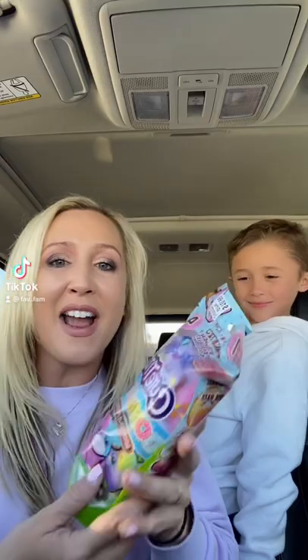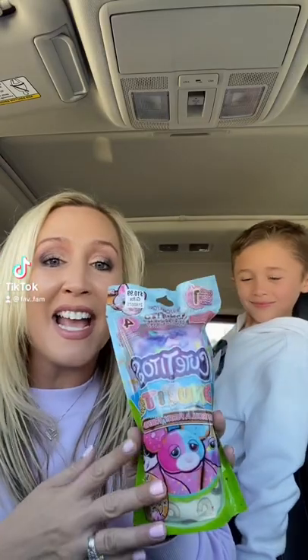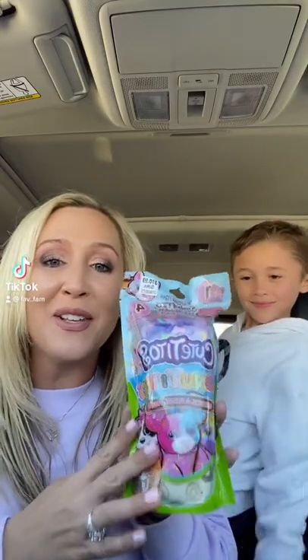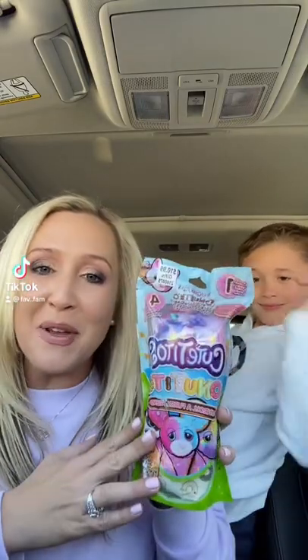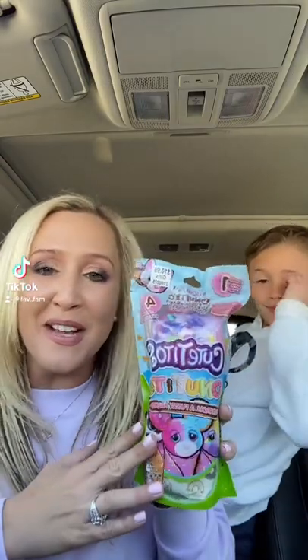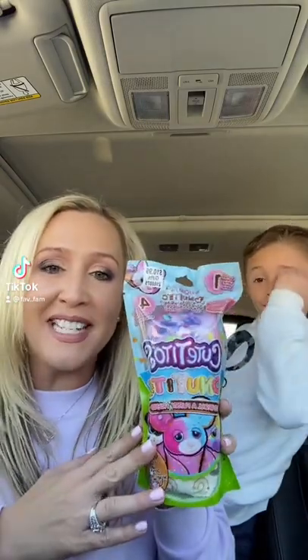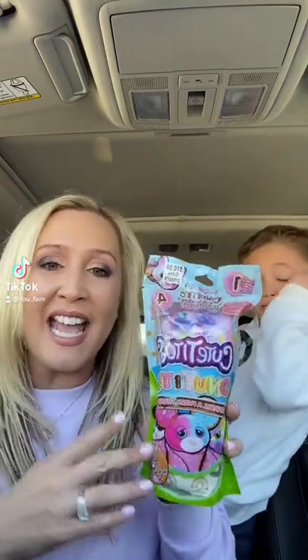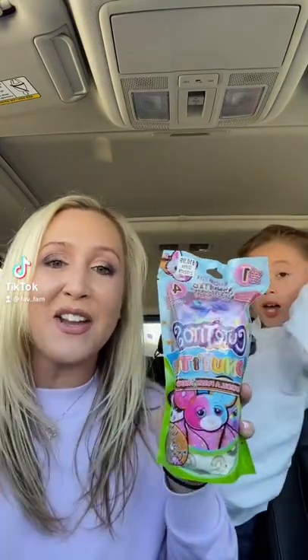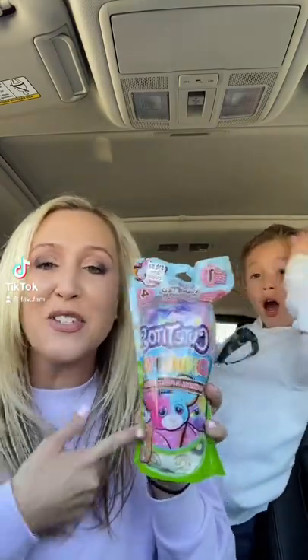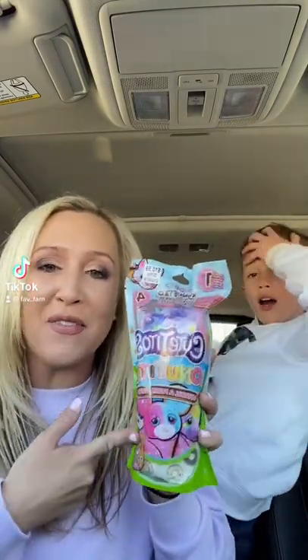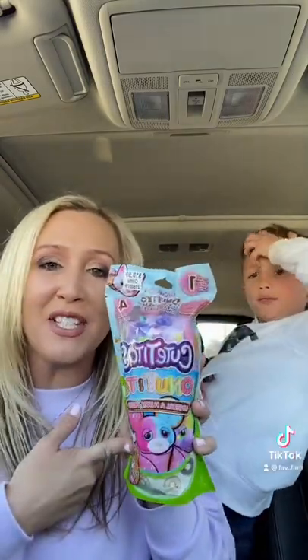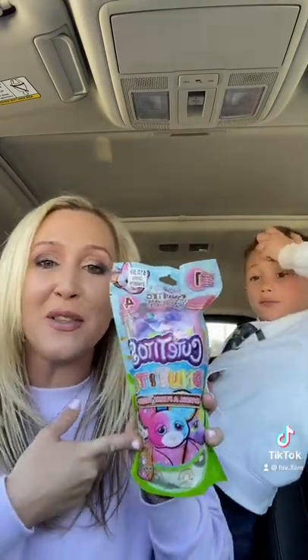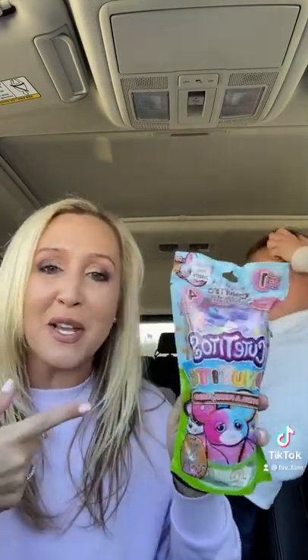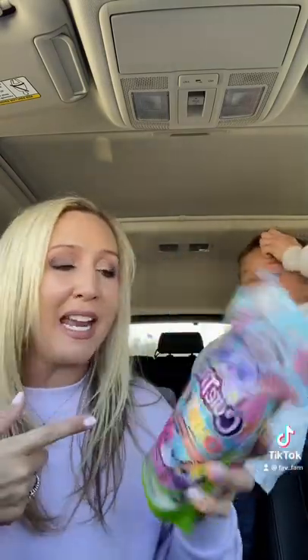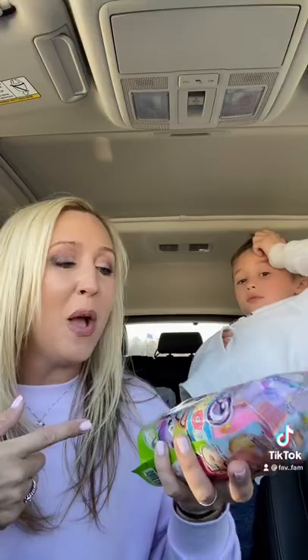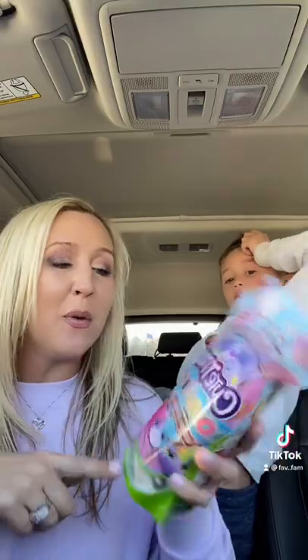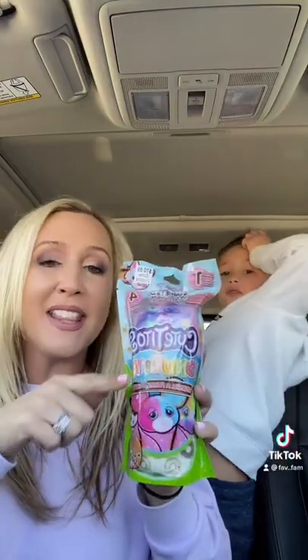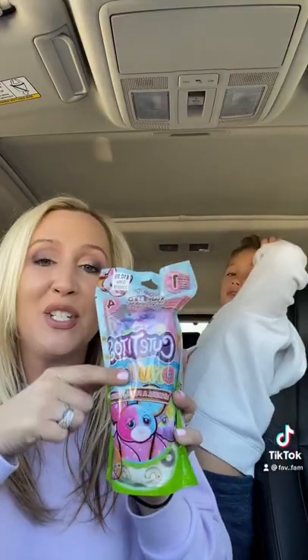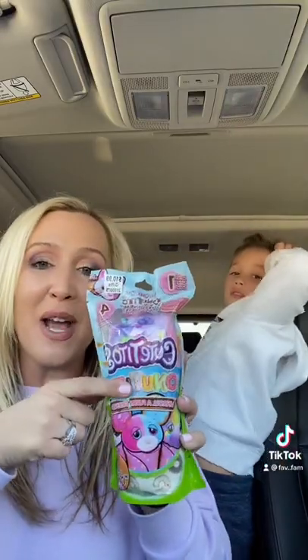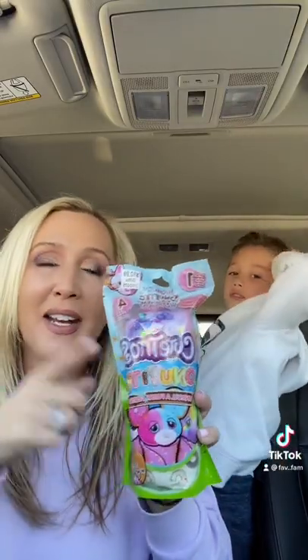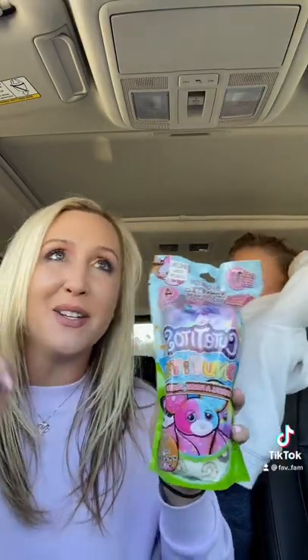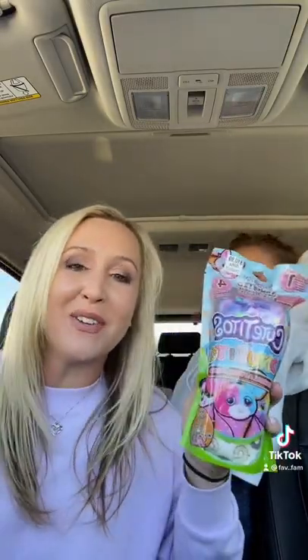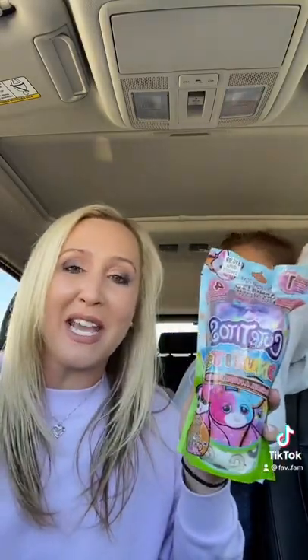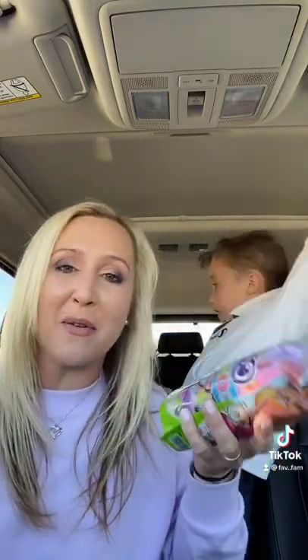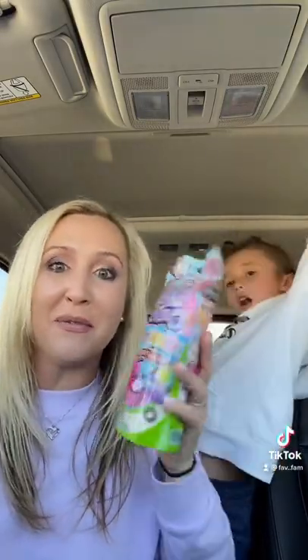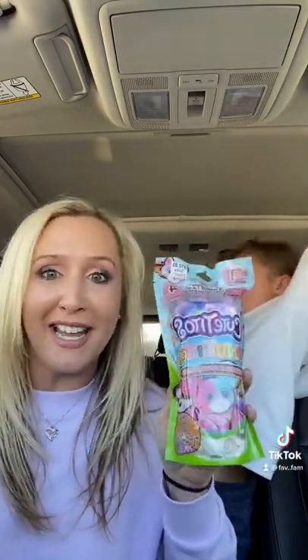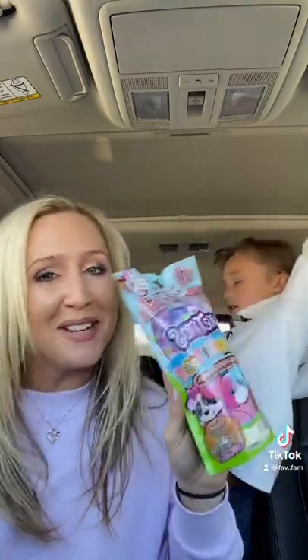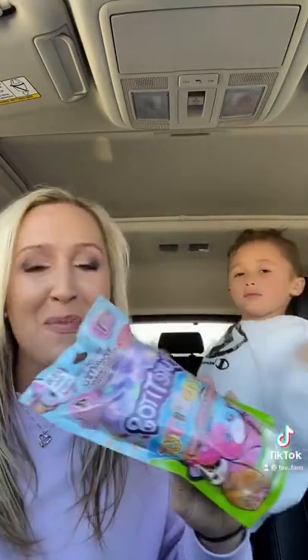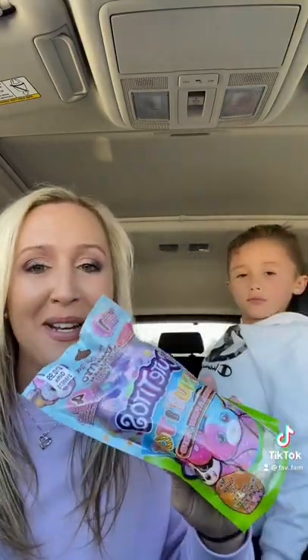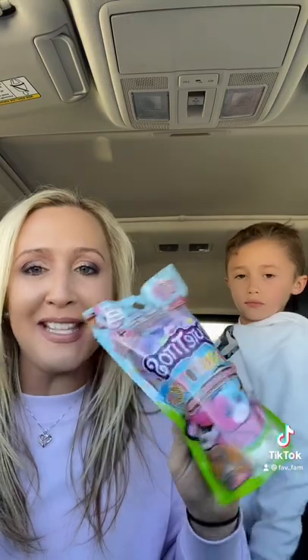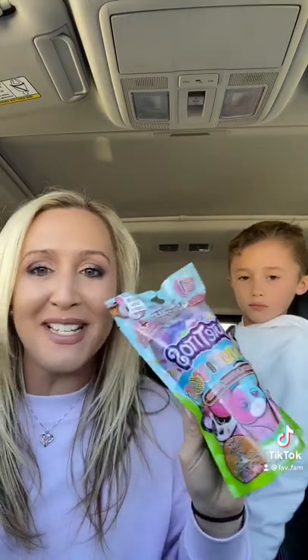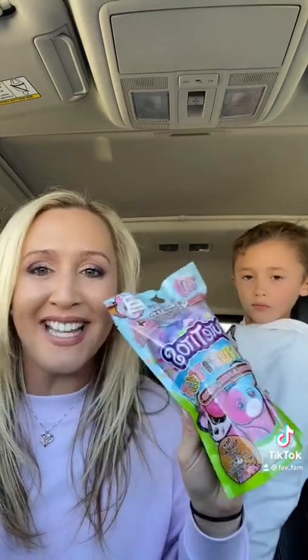All right guys, look what we found today. There are so many versions of this on the market right now, but we got the donut one. I do want to try out the Care Bear one, but for today we're gonna open this one up and see what's inside.